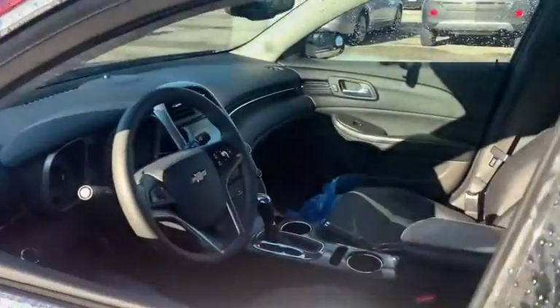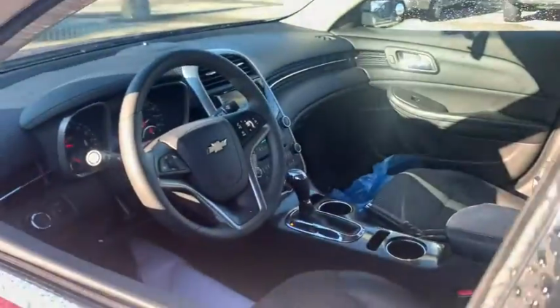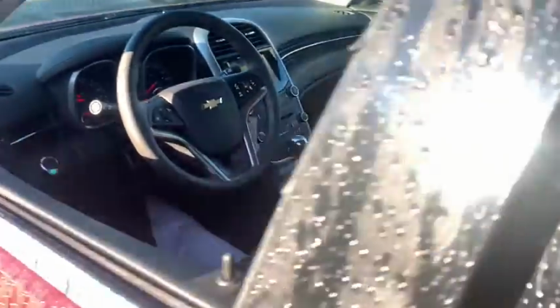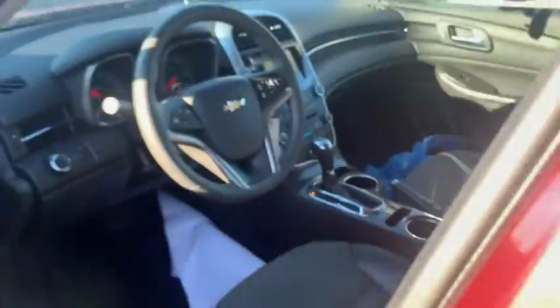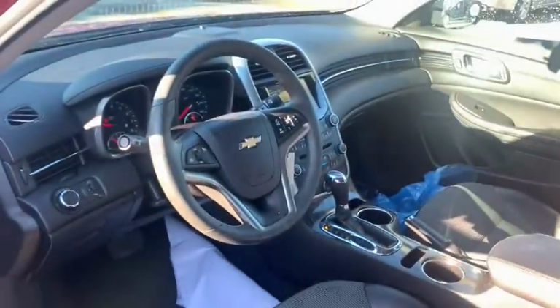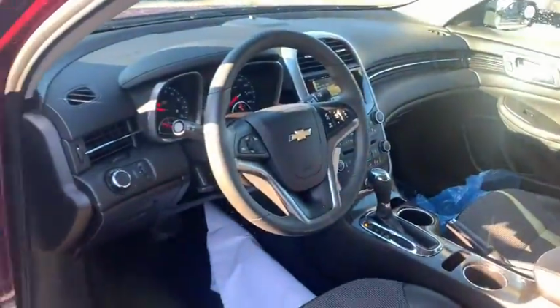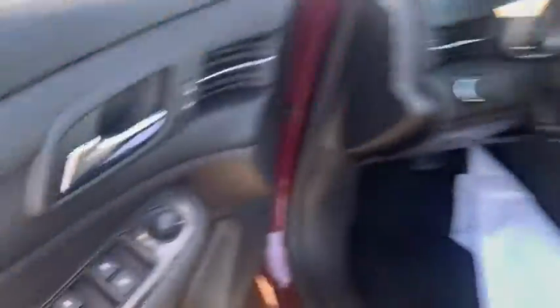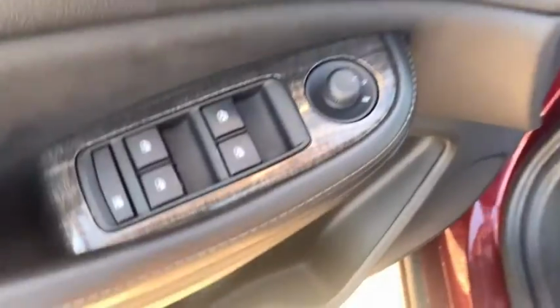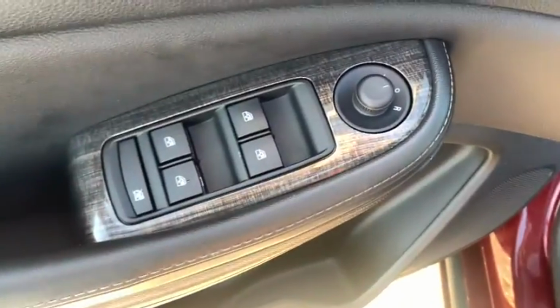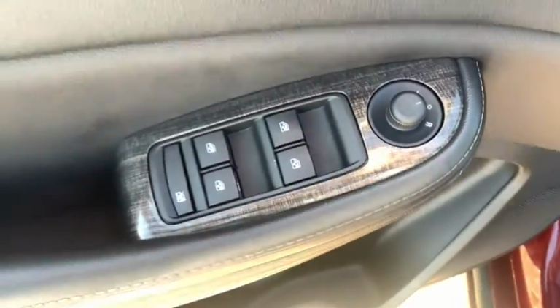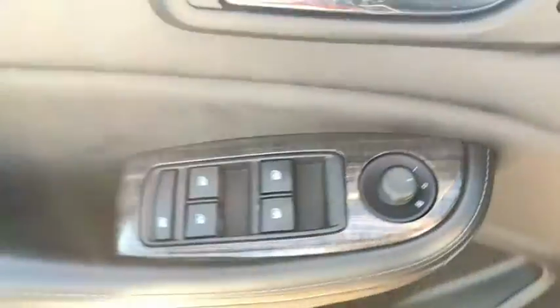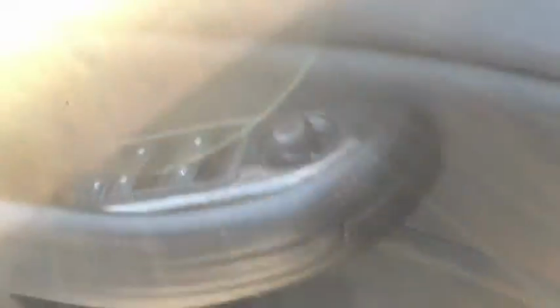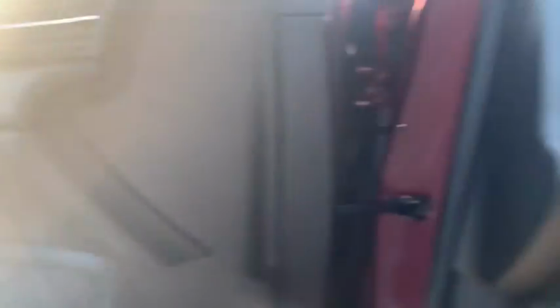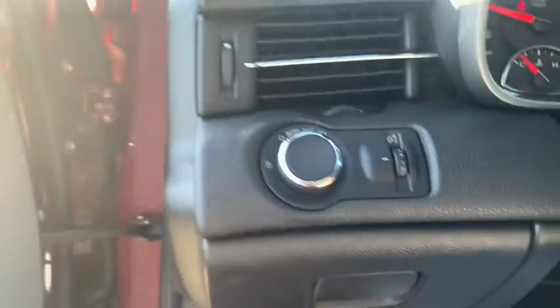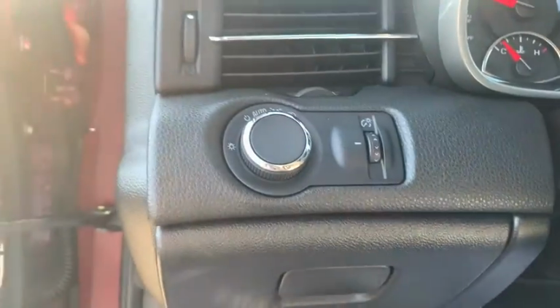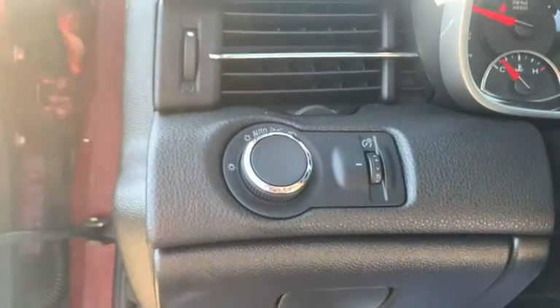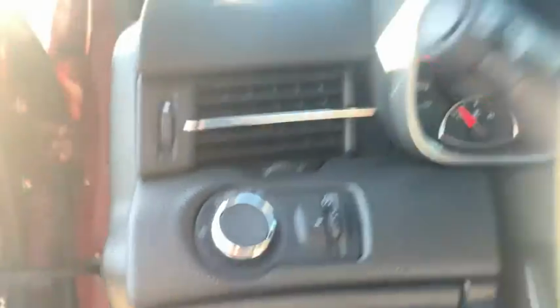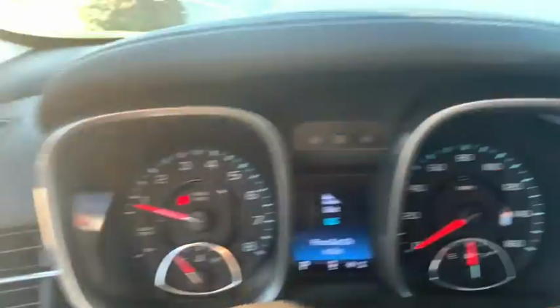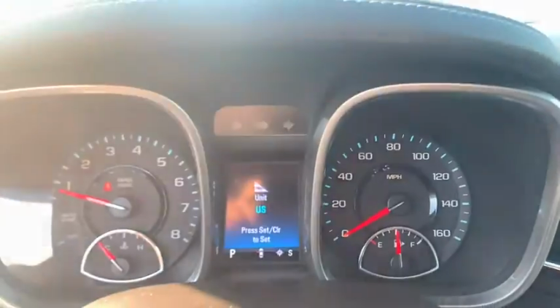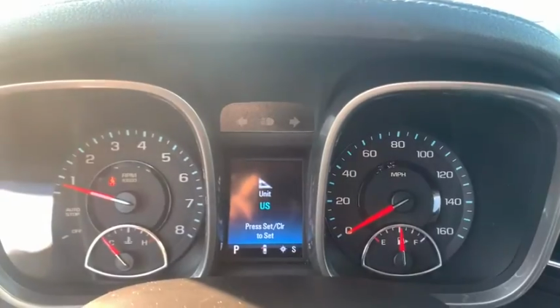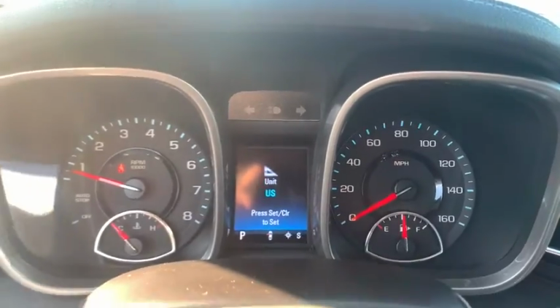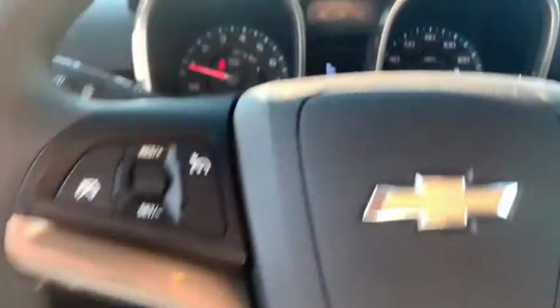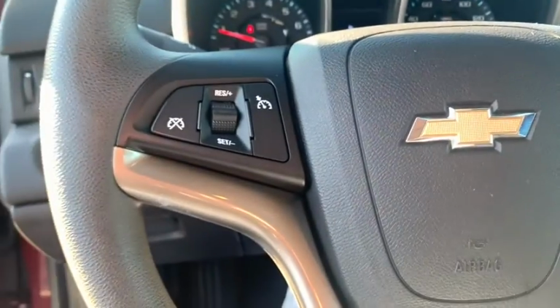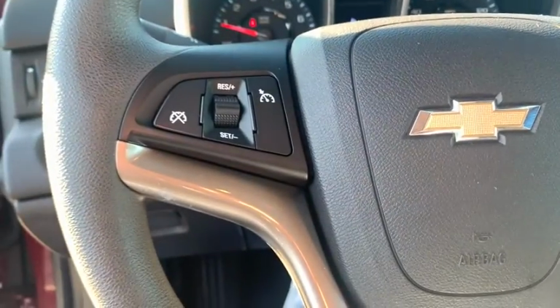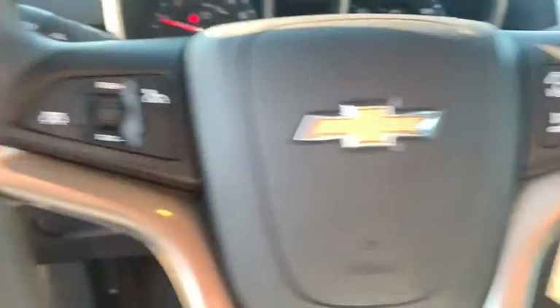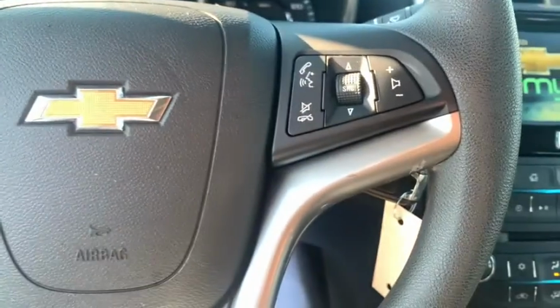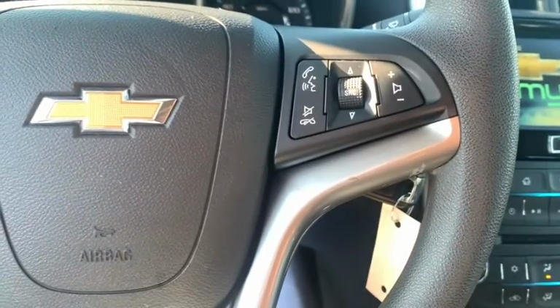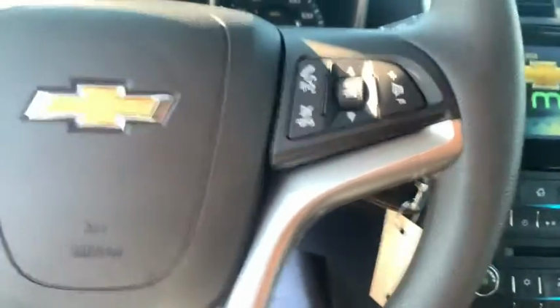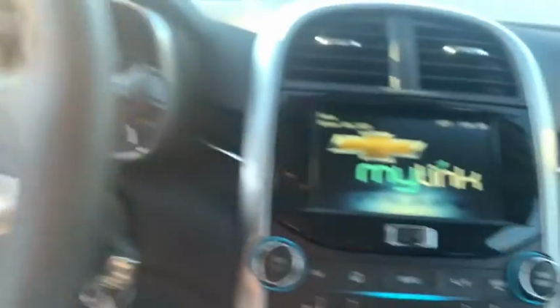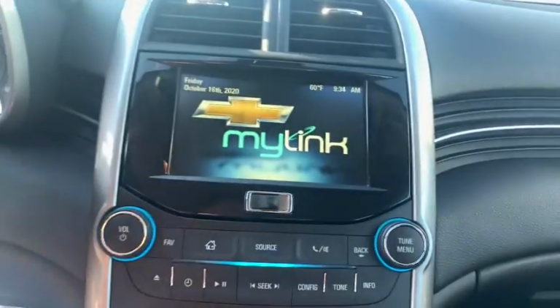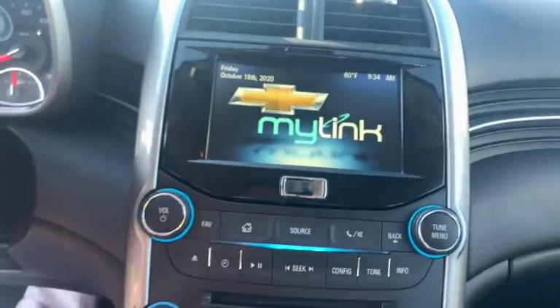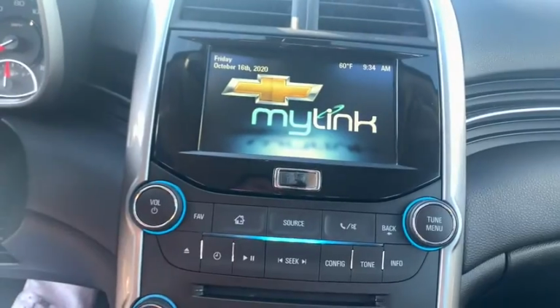Here are some of this vehicle's great options: traction control, dual airbags, power steering, alloy wheels, four-wheel disc brakes, cruise control, AM-FM stereo with CD player and MP3 WMA capability.